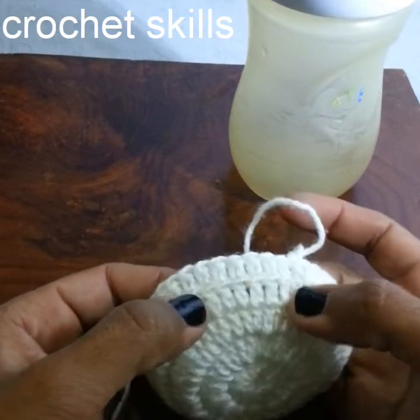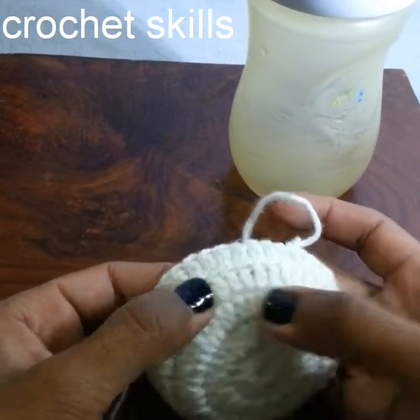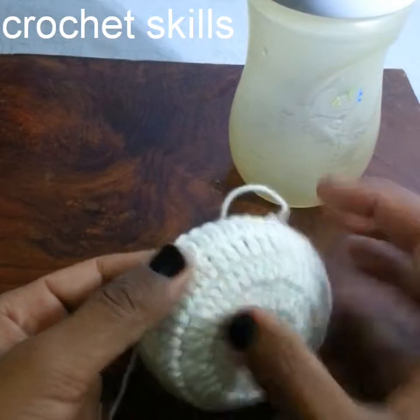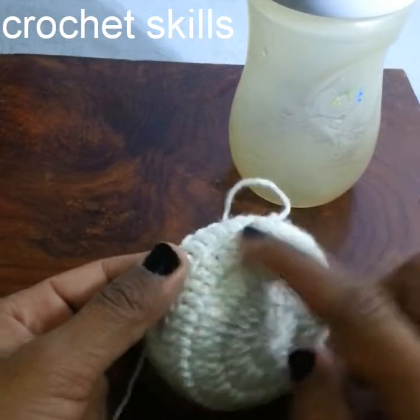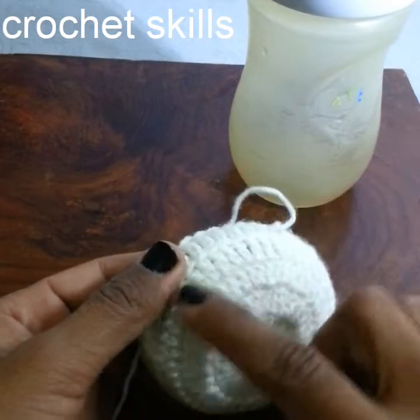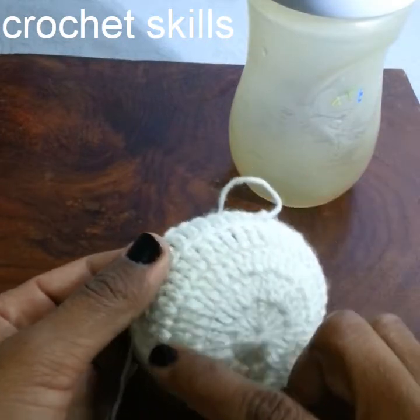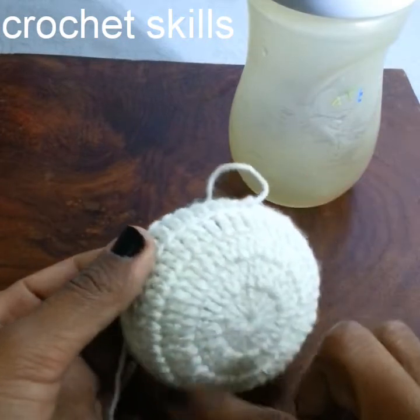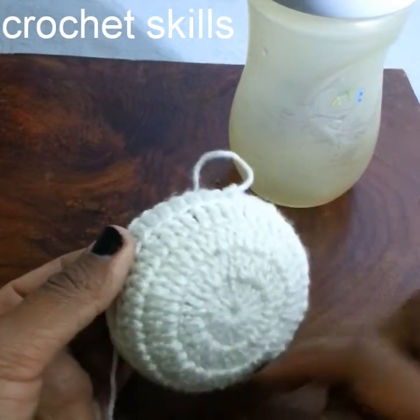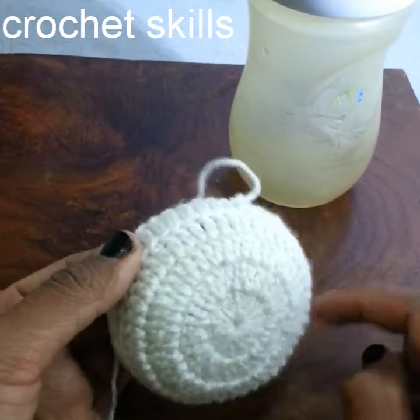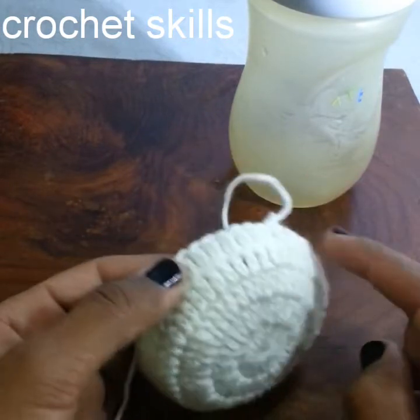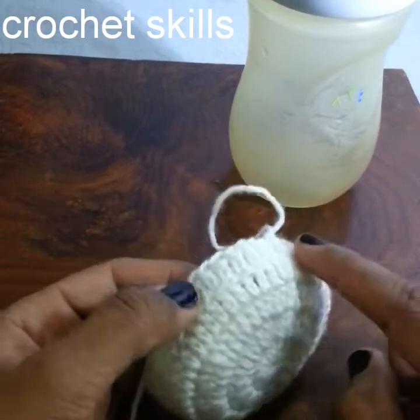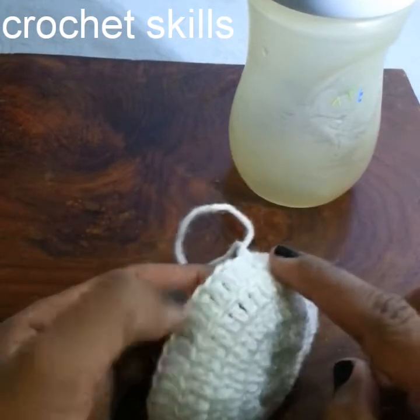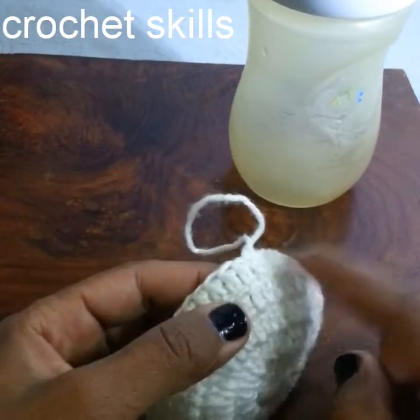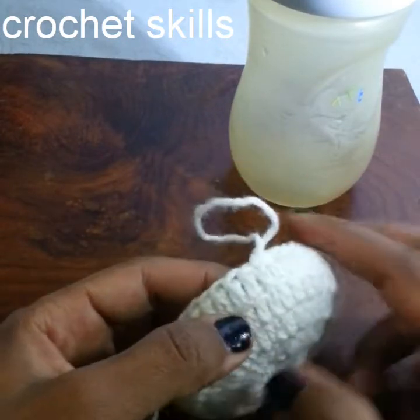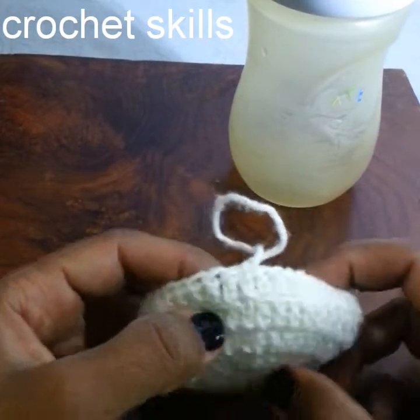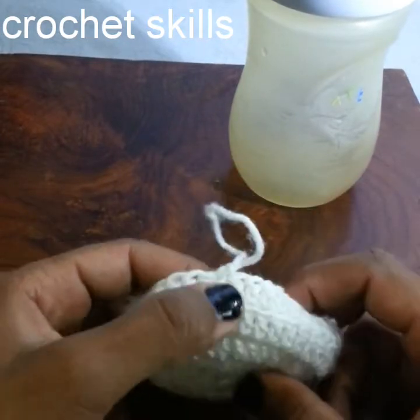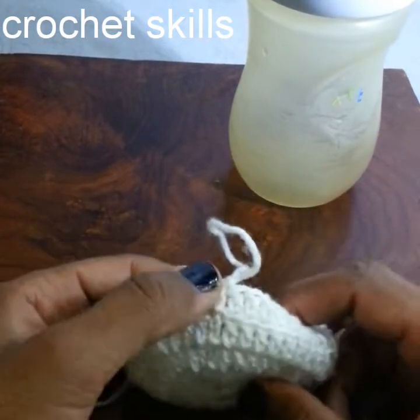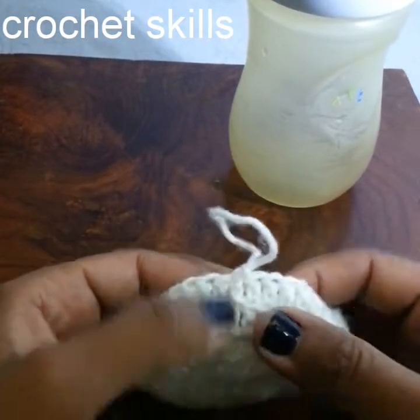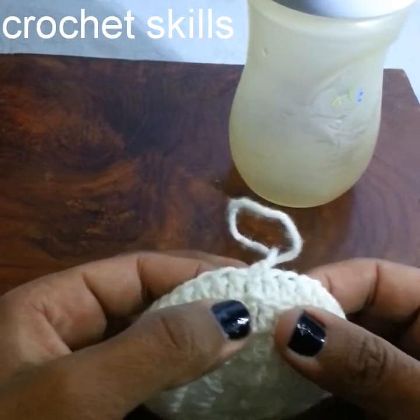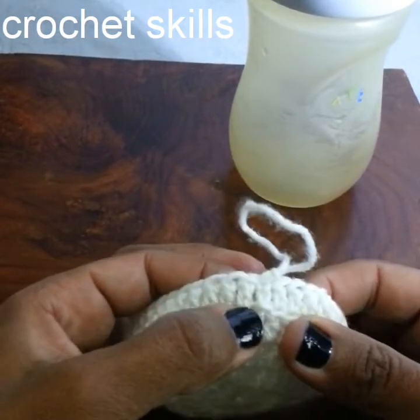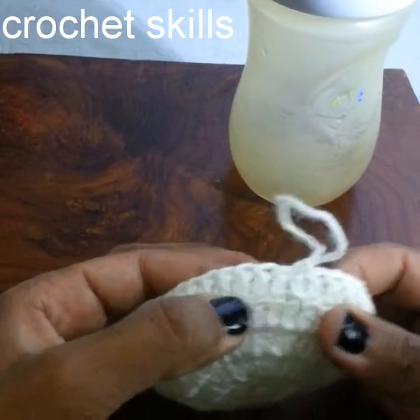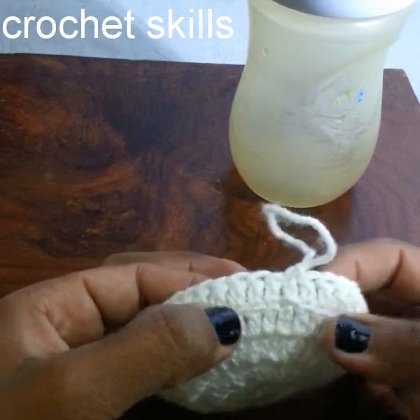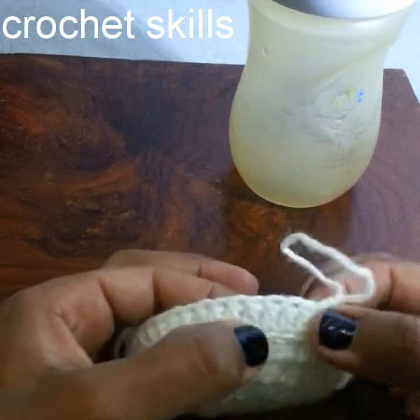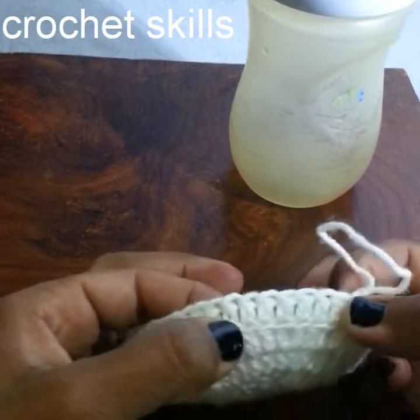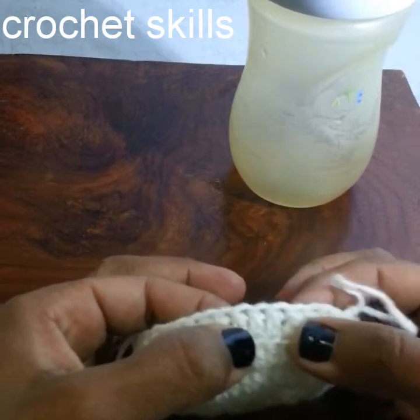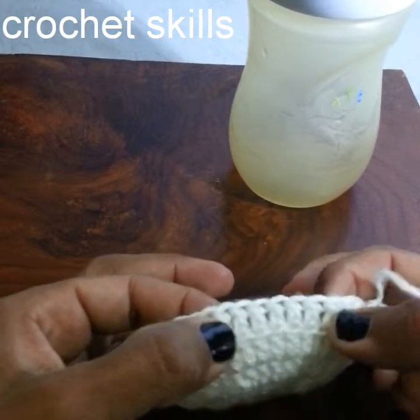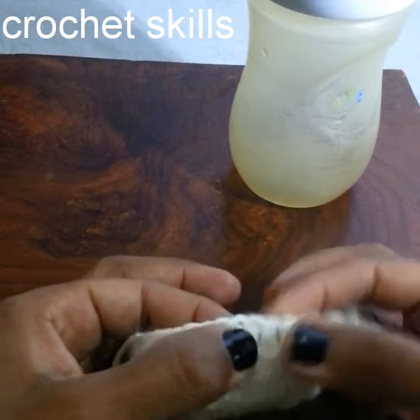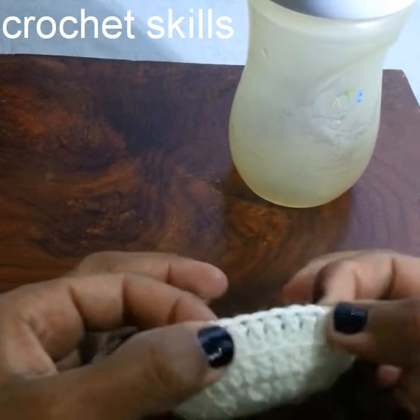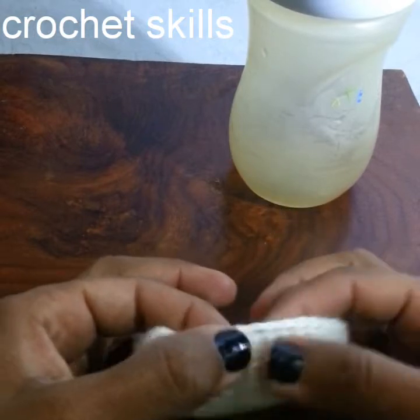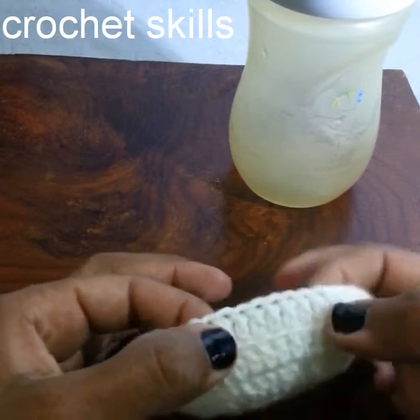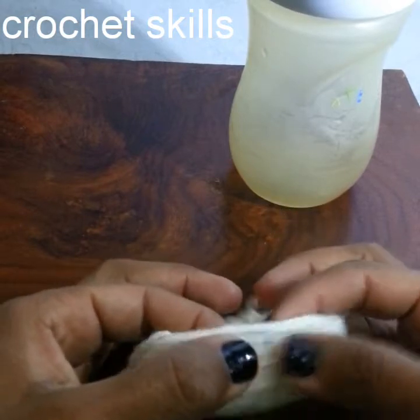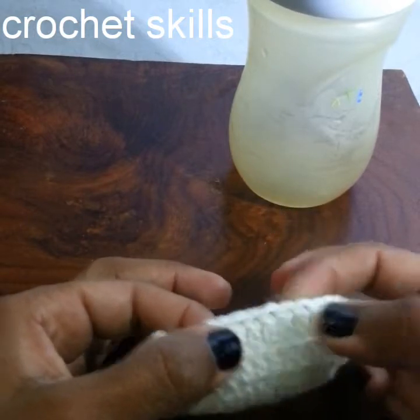Chain 3, then work 1 double crochet into every stitch, chain 3, and work in the back loops of each stitch.